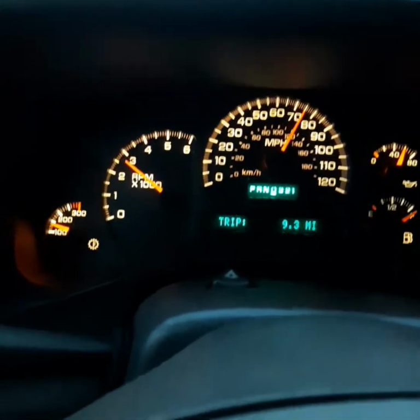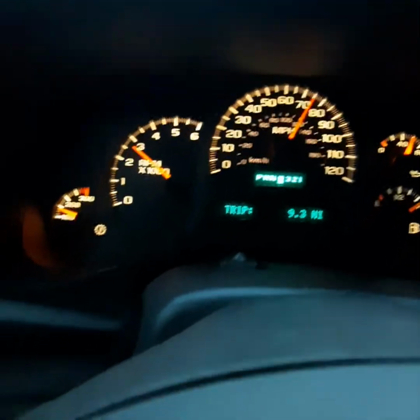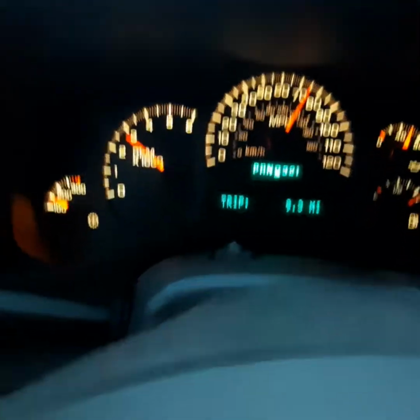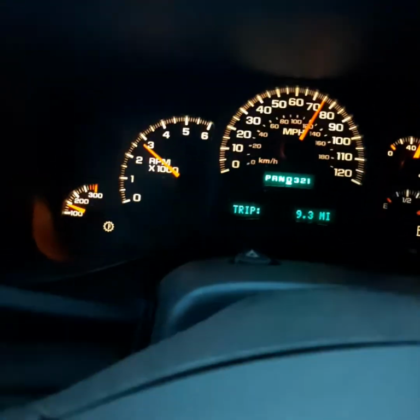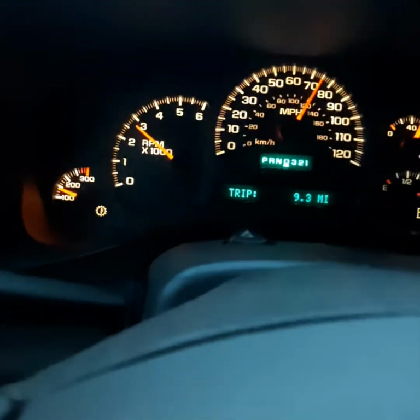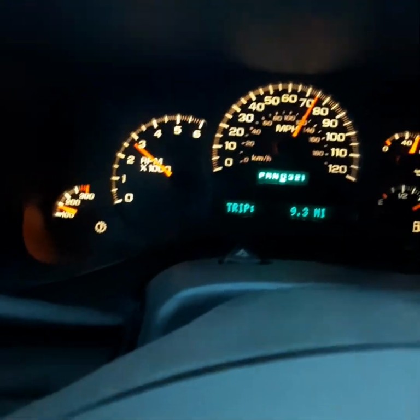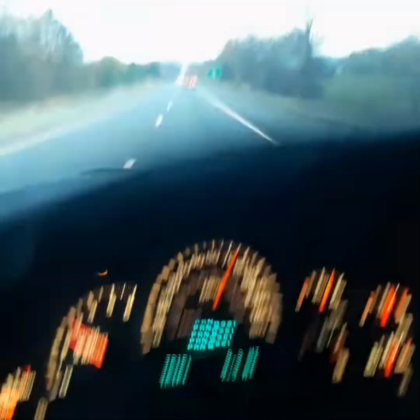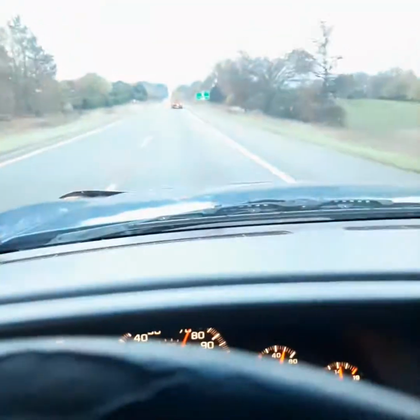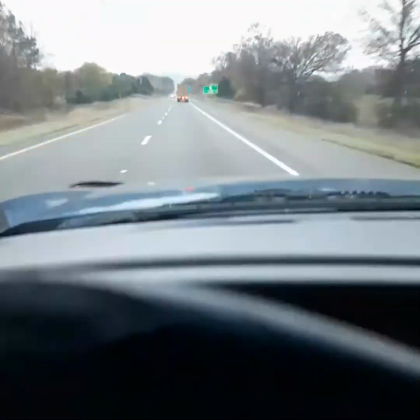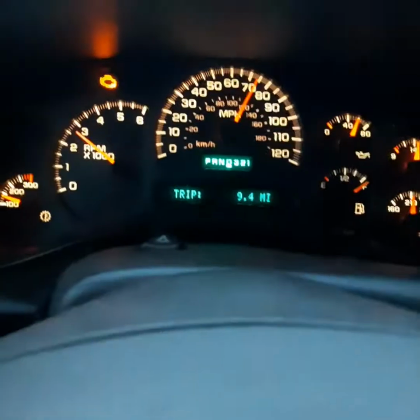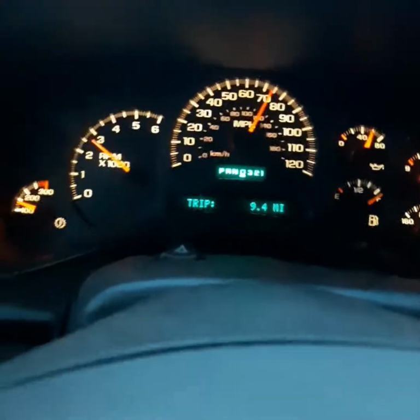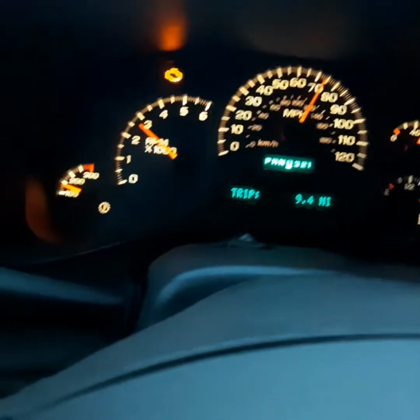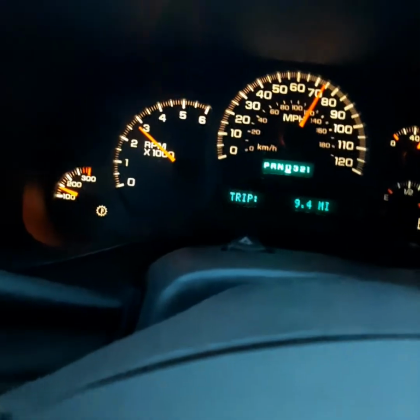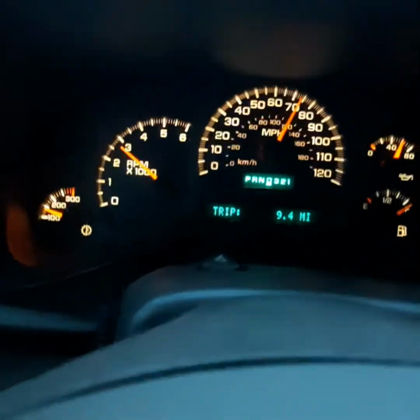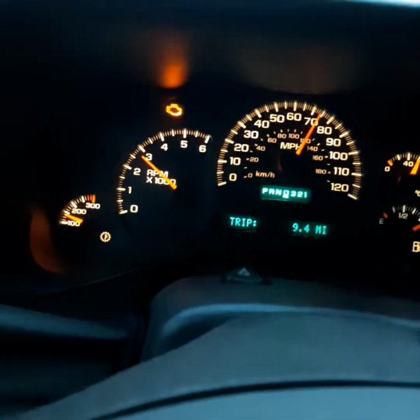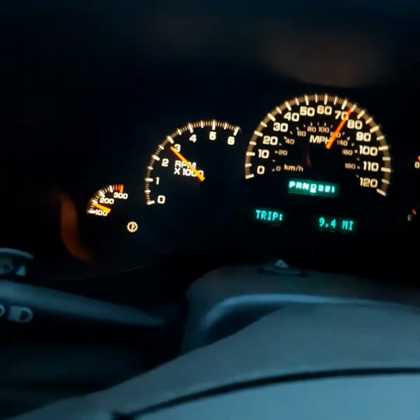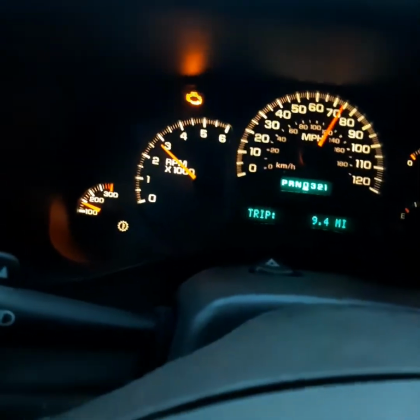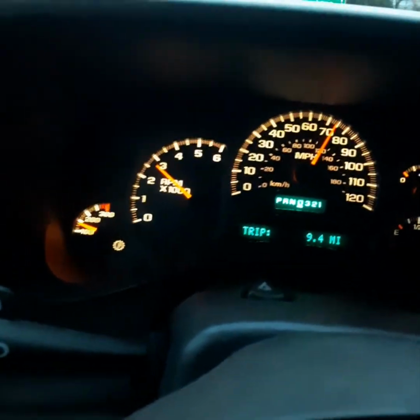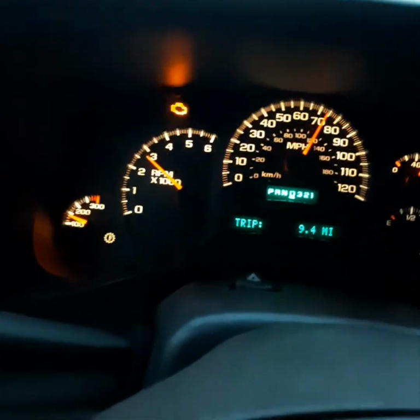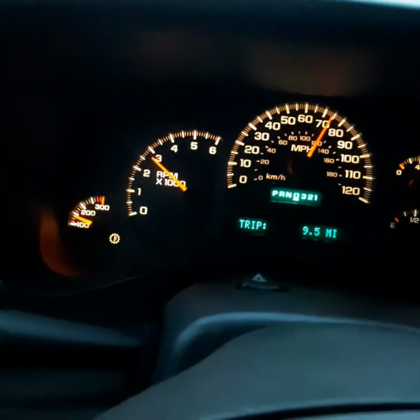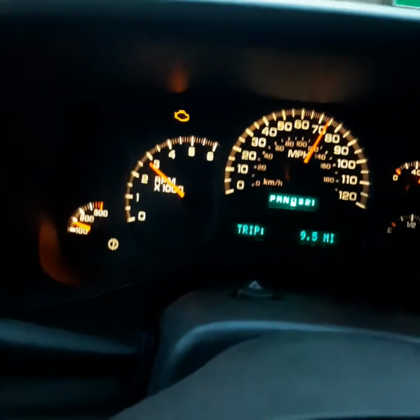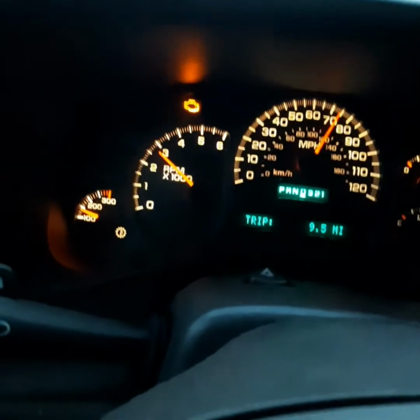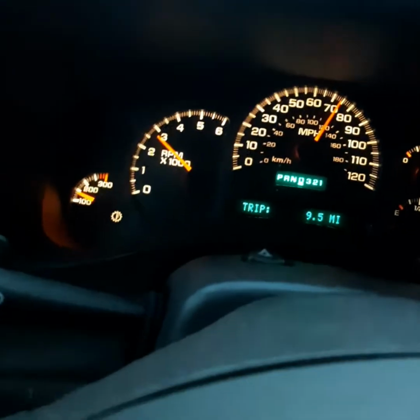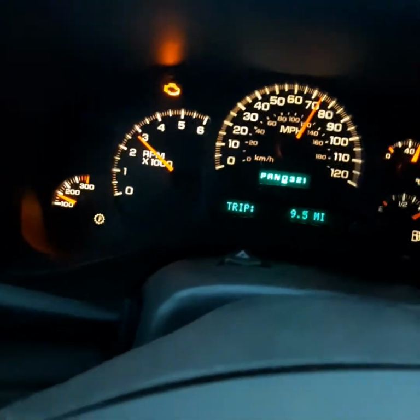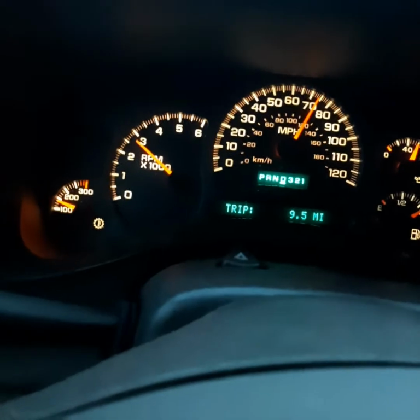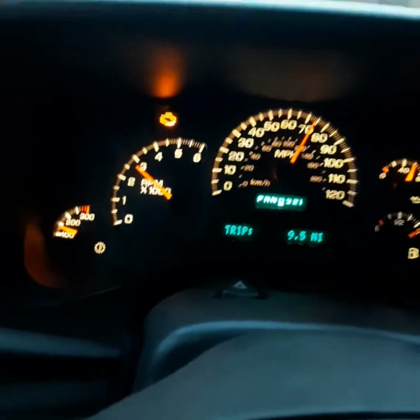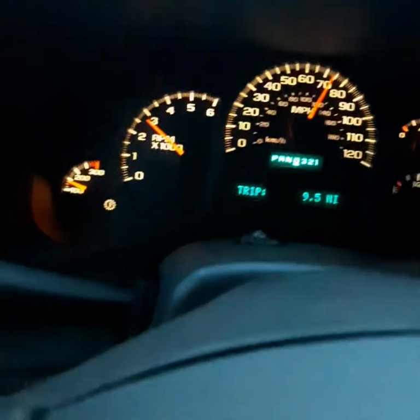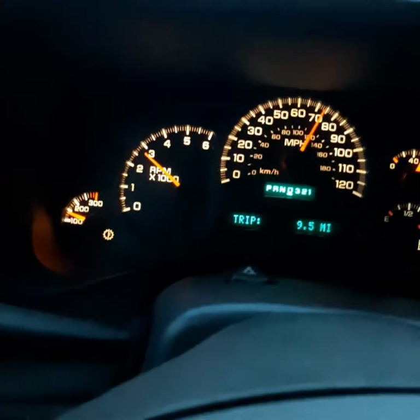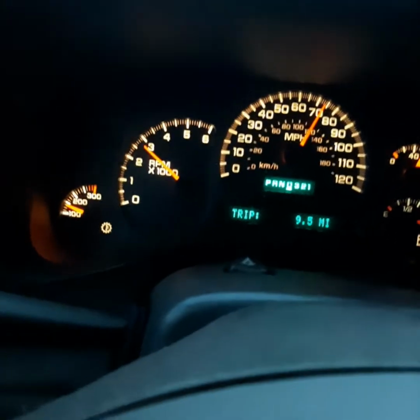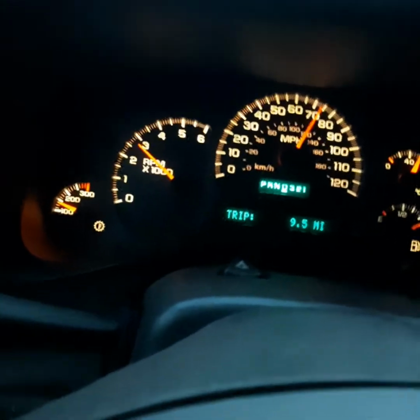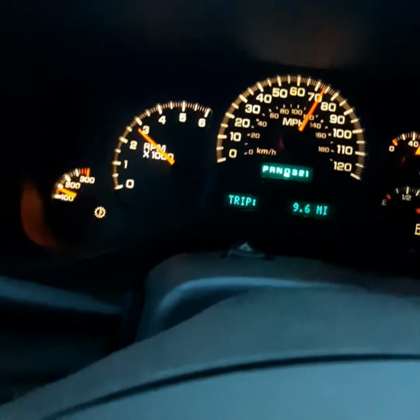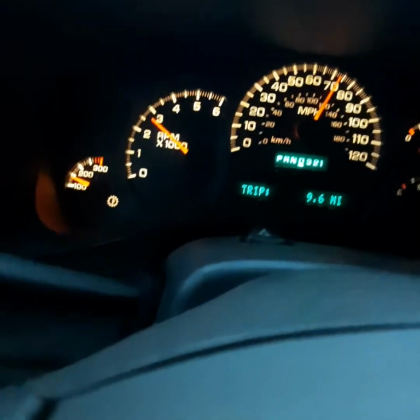Anyway, what happens is running down the highway at highway speed — there it goes — I get a flashing engine light, which is a multiple misfire code.